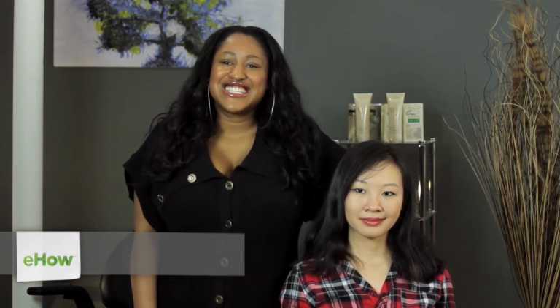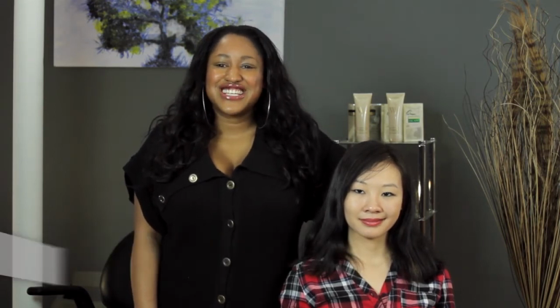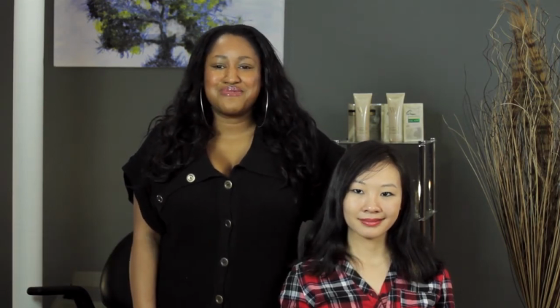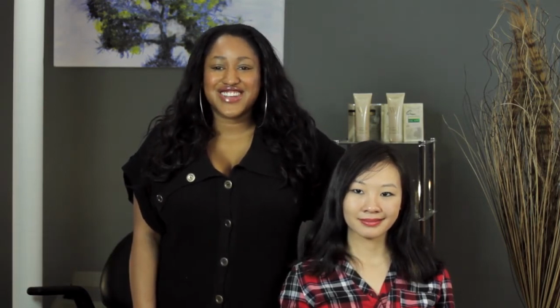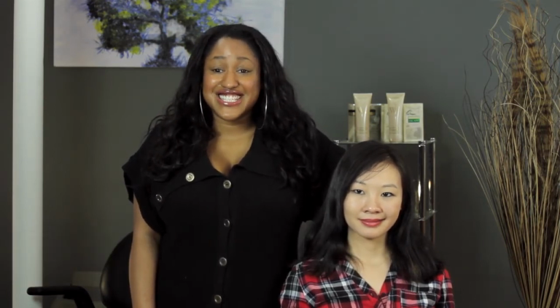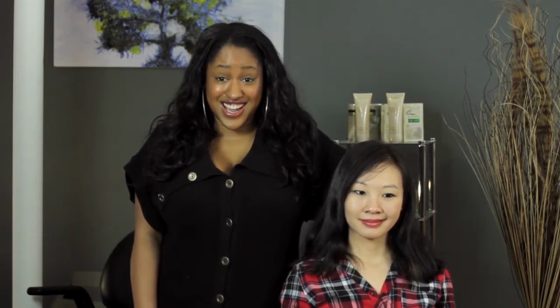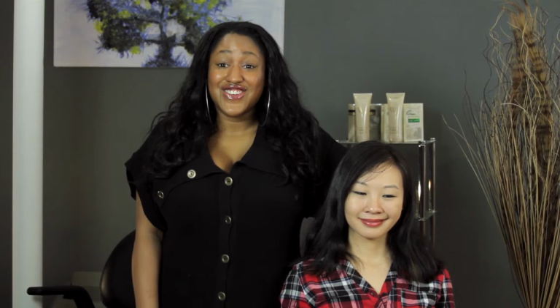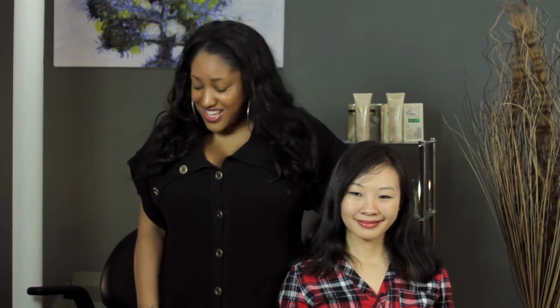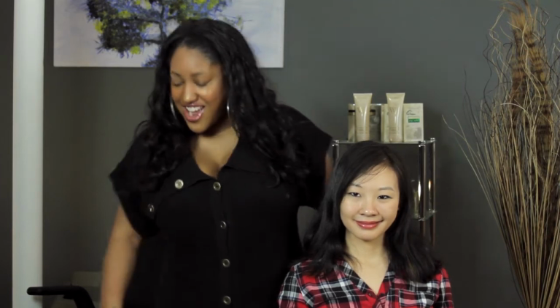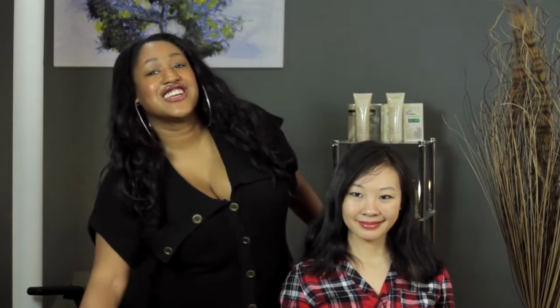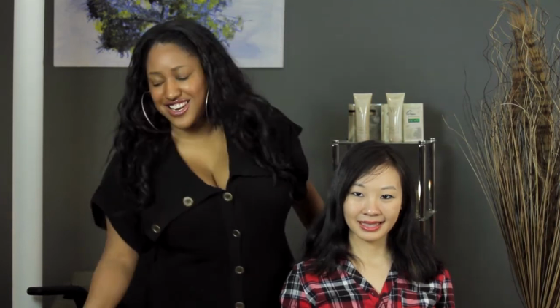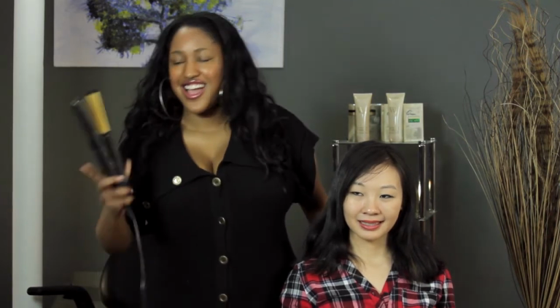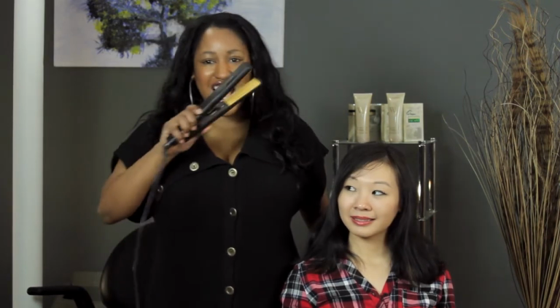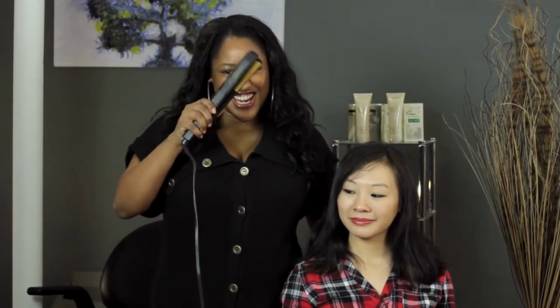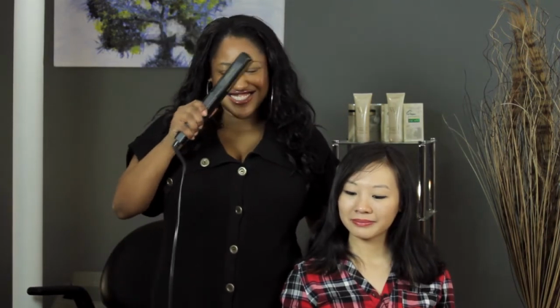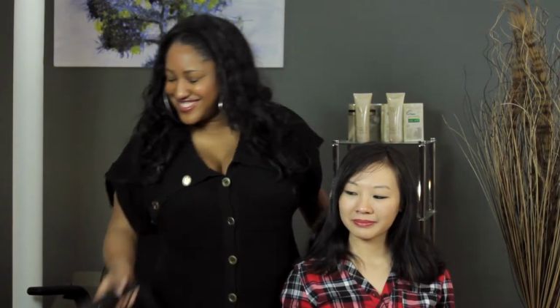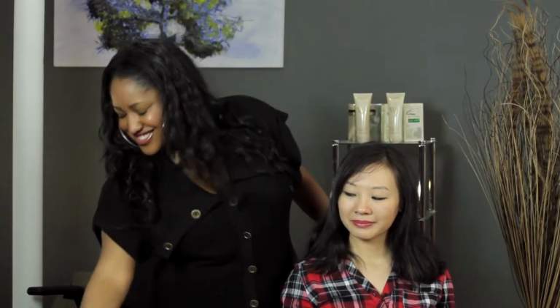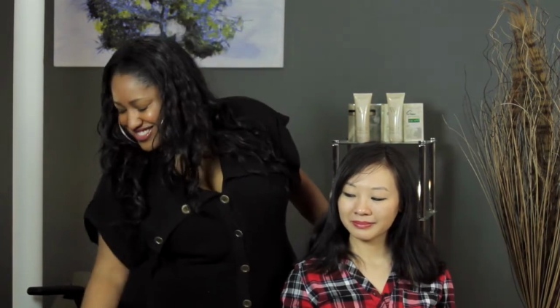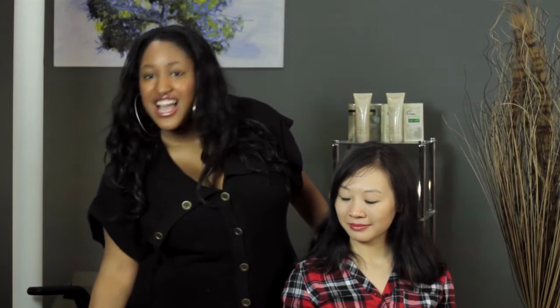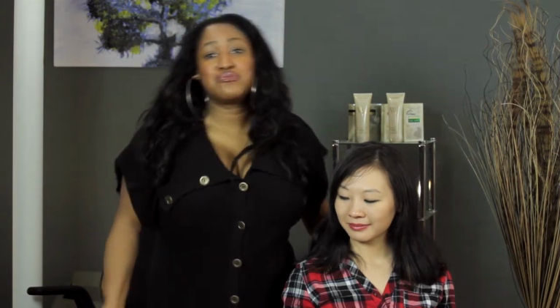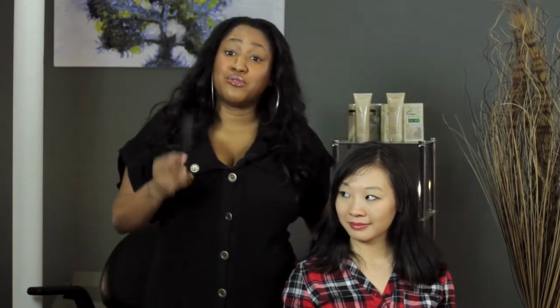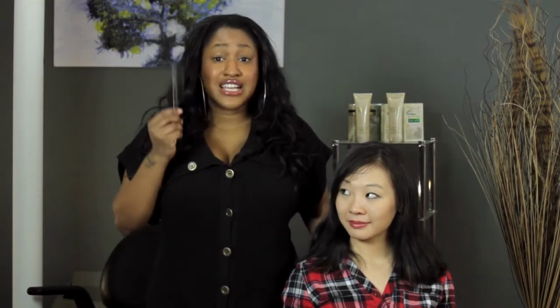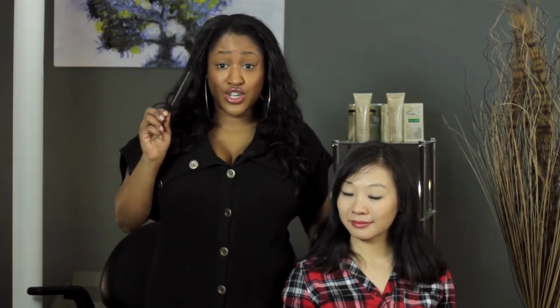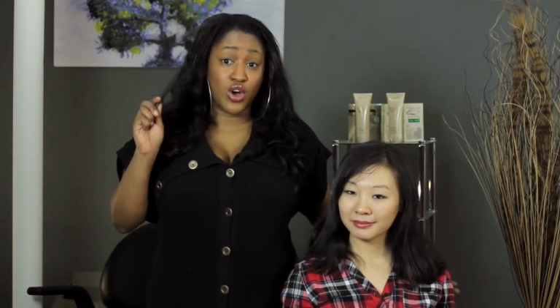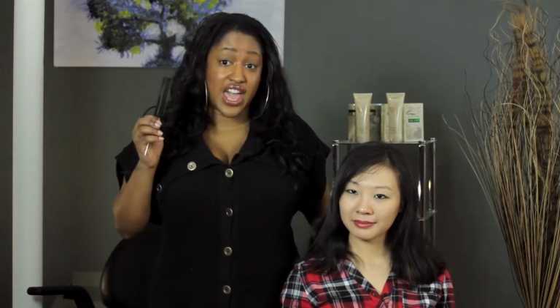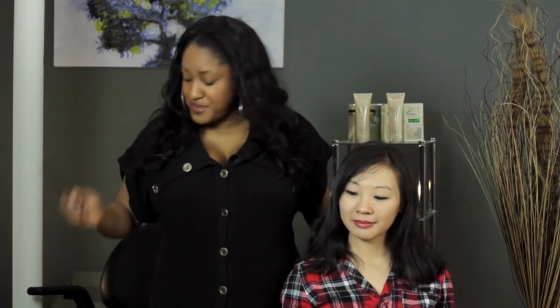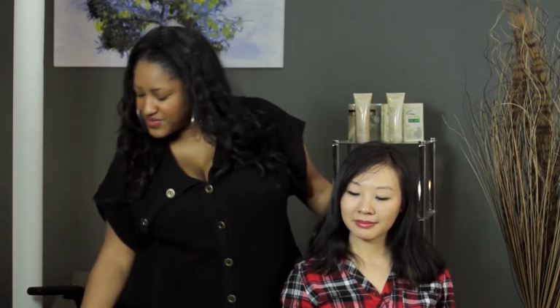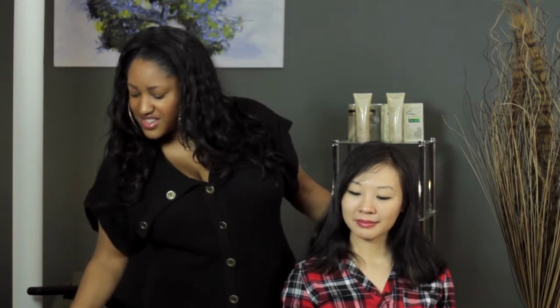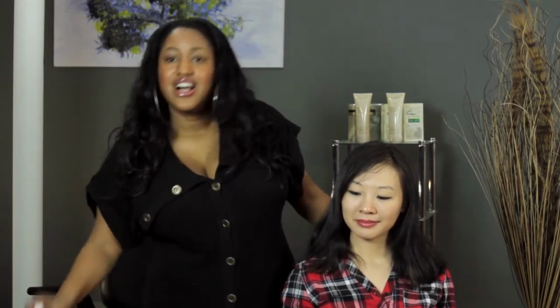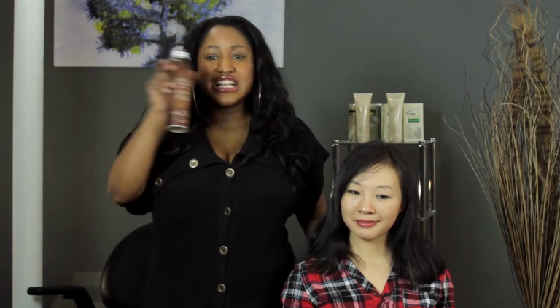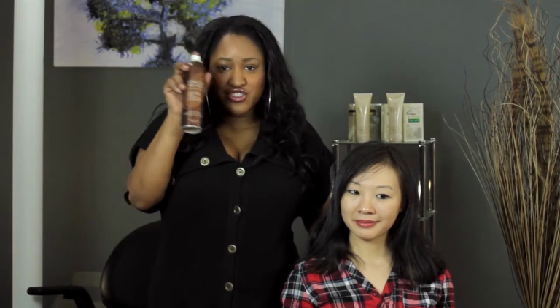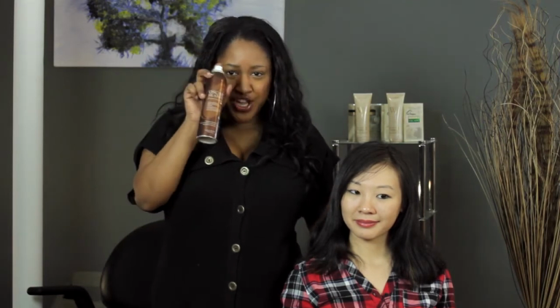Today we're going to talk about straightening dirty hair. For this, you're going to need a straightener — optional, but I like to use a comb to hold the hair — and some dry shampoo.